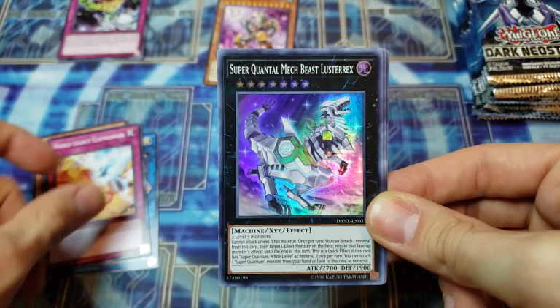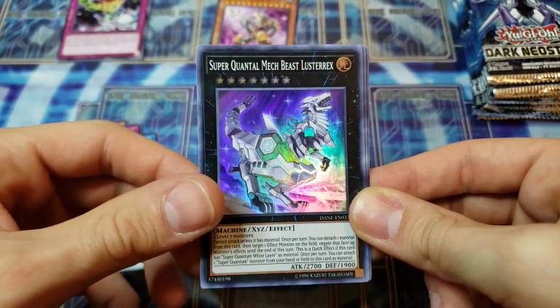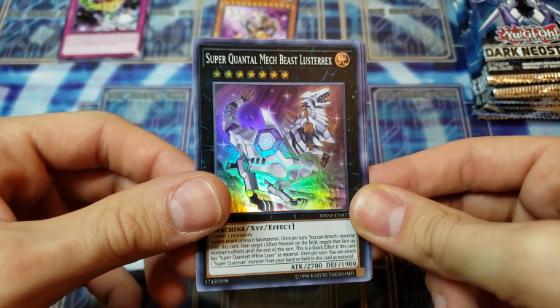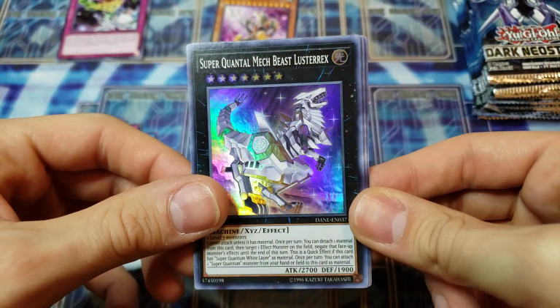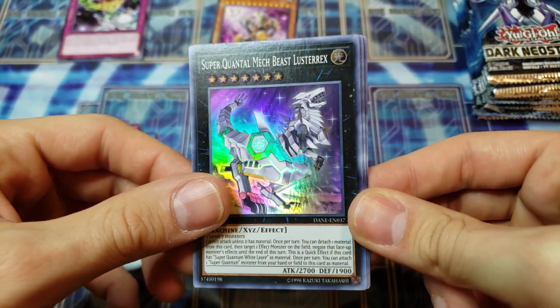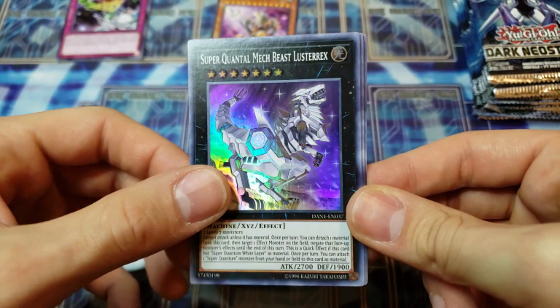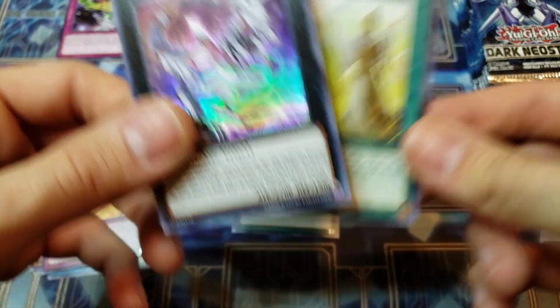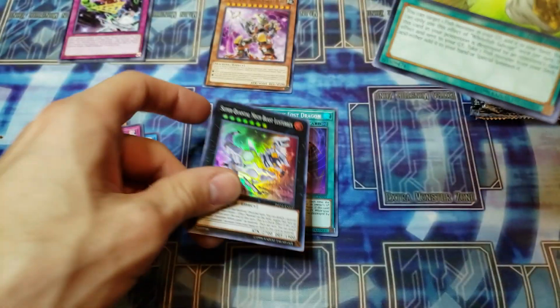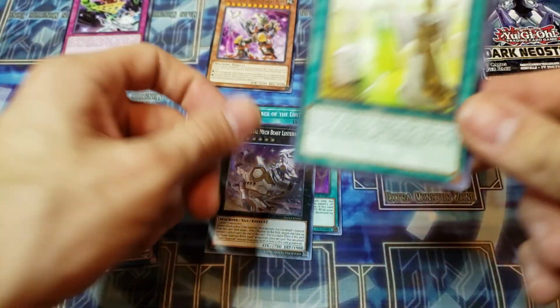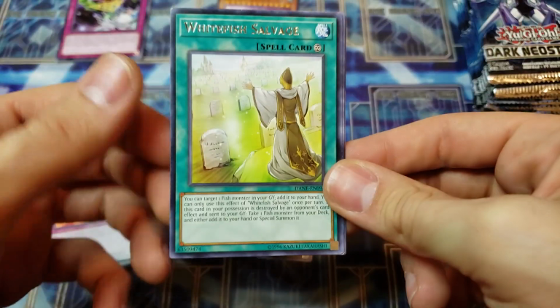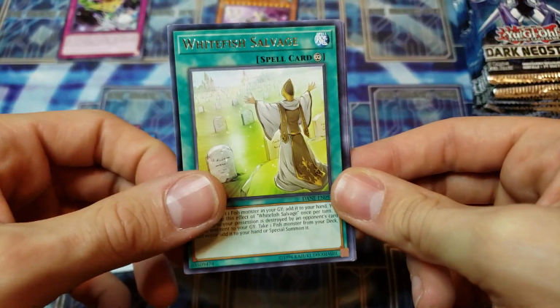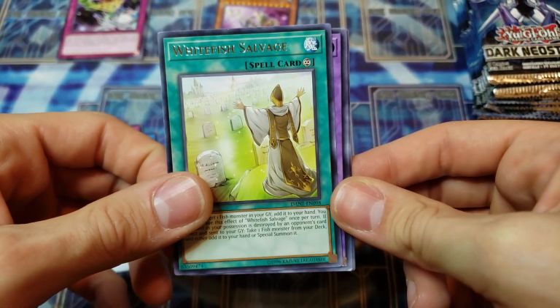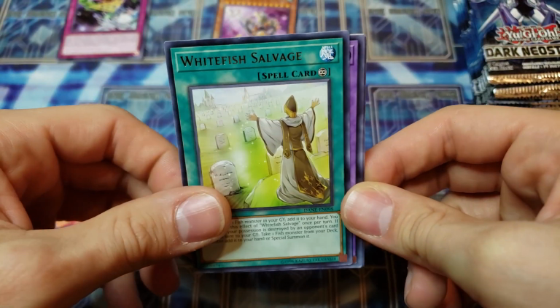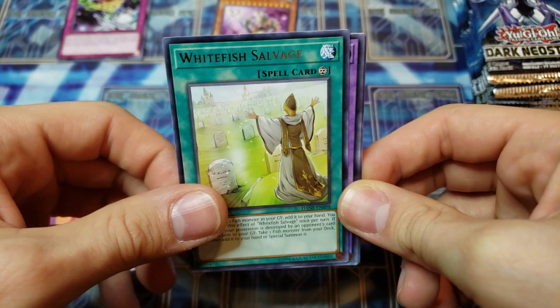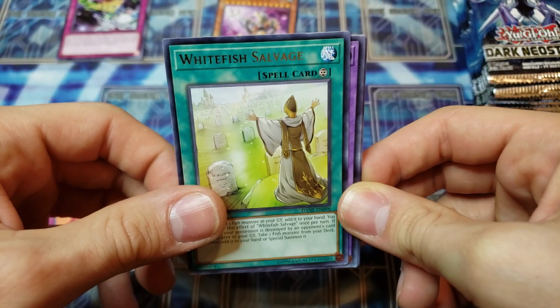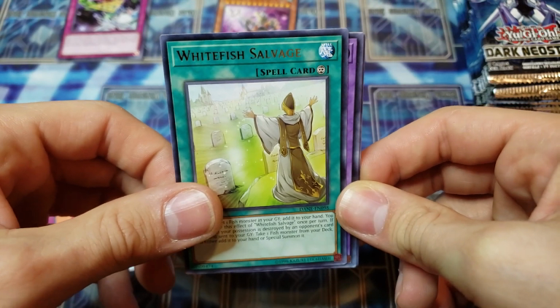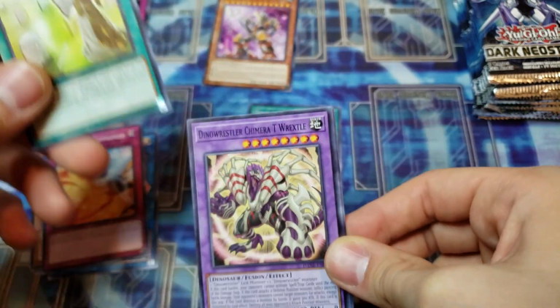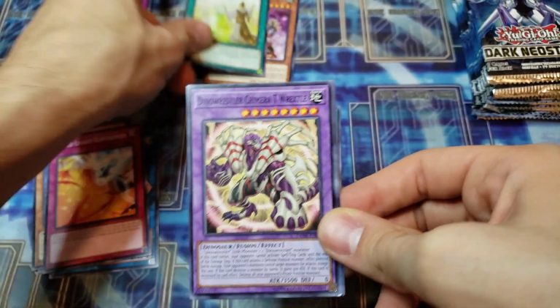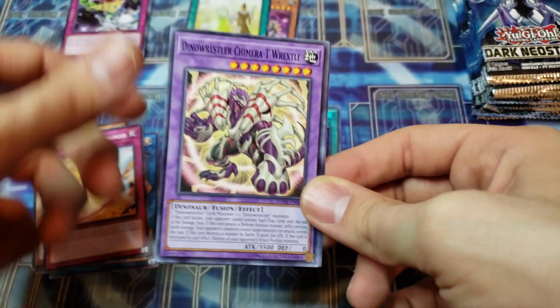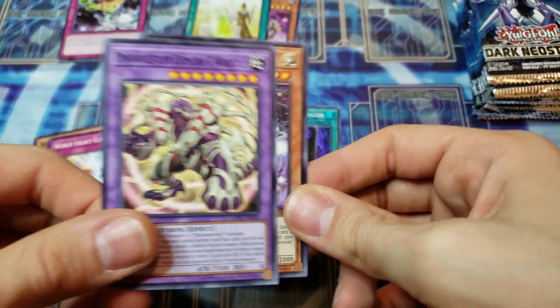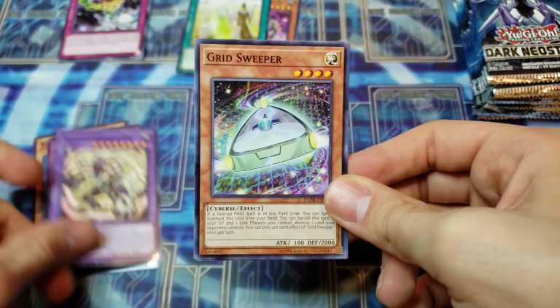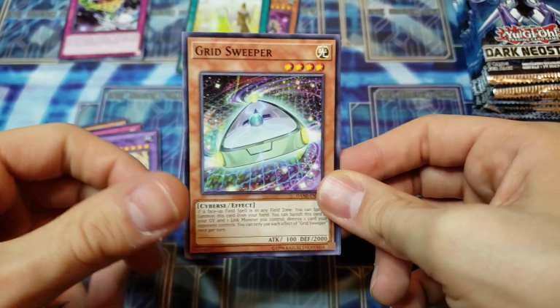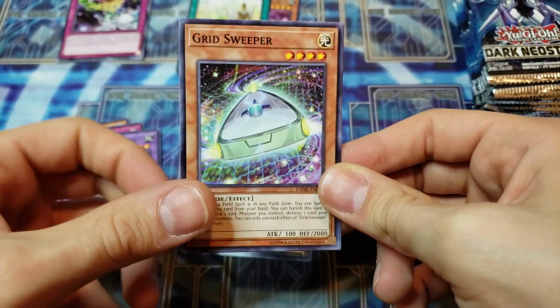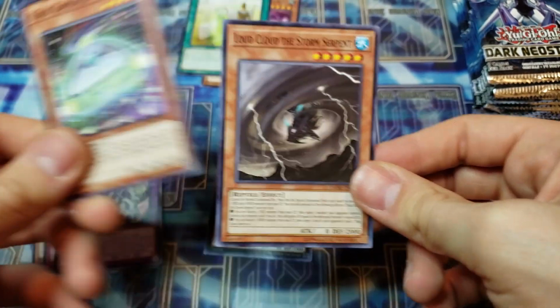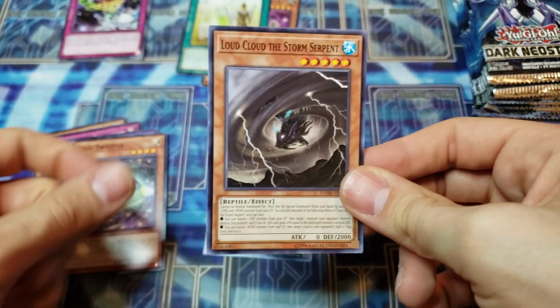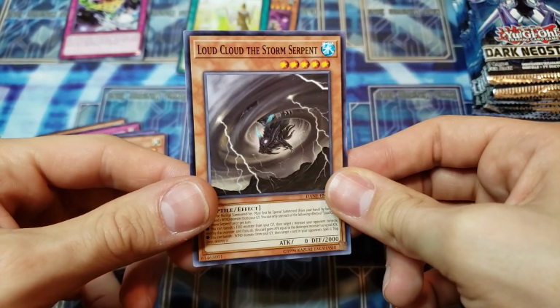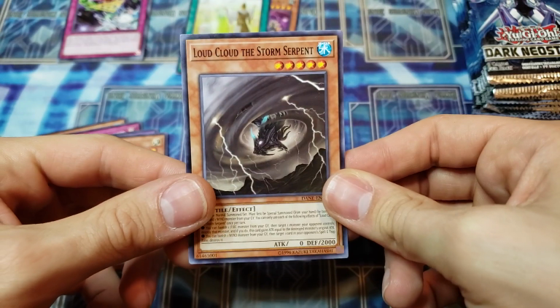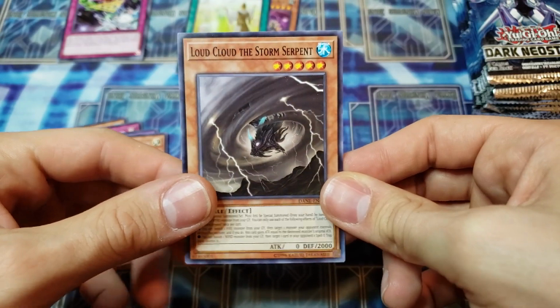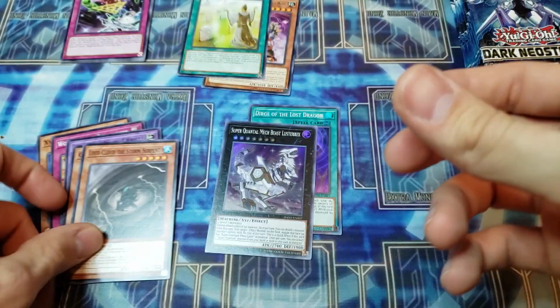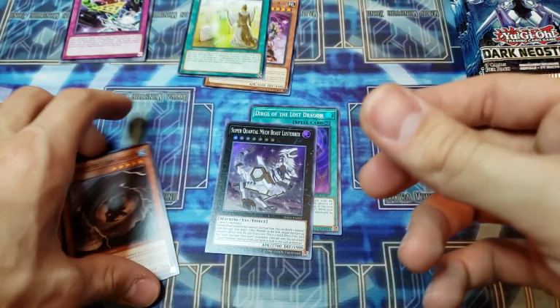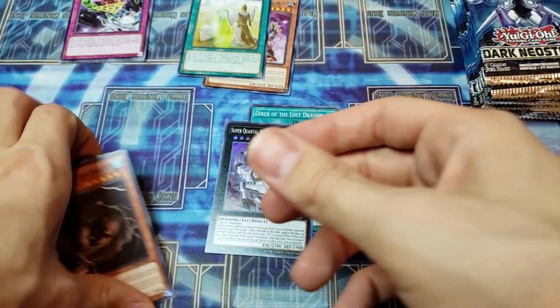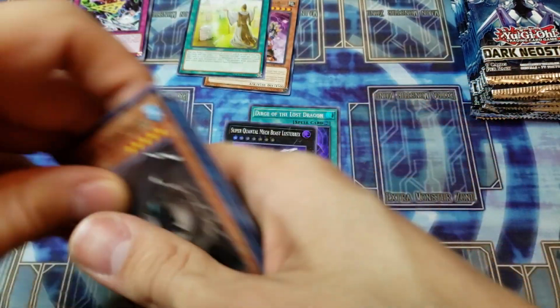Alright, Super Quantum Mech Beast Lustrex, Whitefish Salvage for the rare, Grid Sweeper, and Loud Cloud the Storm Serpent.